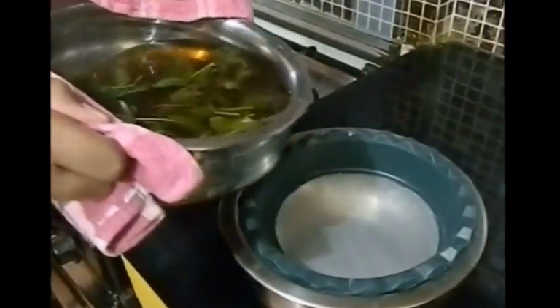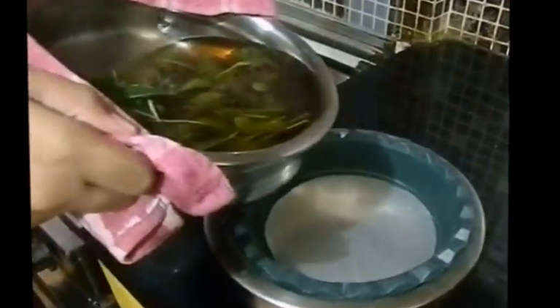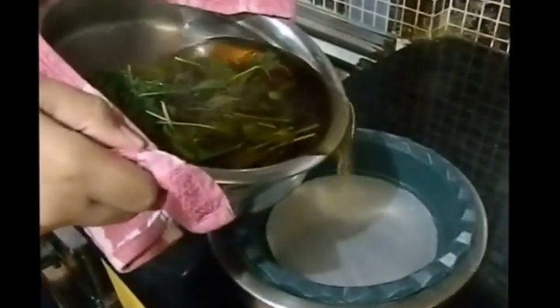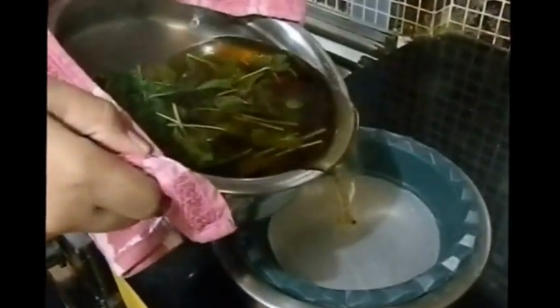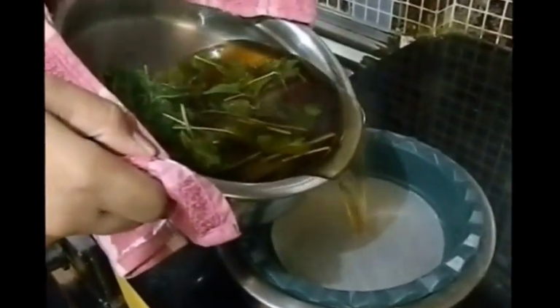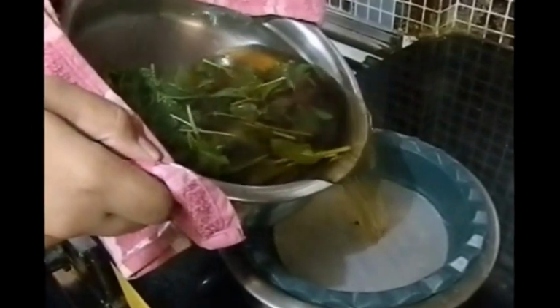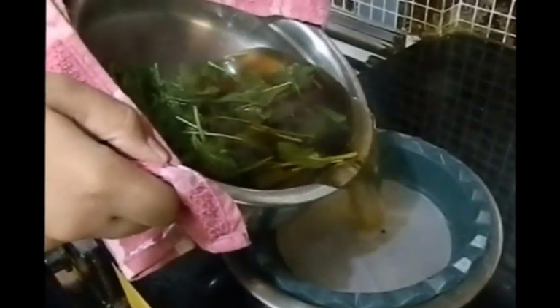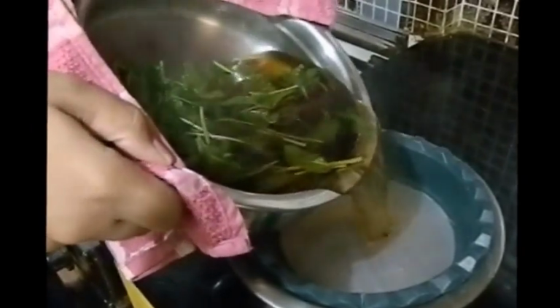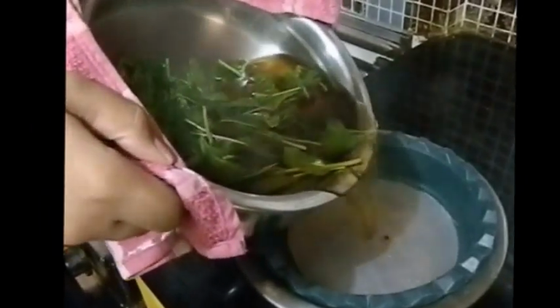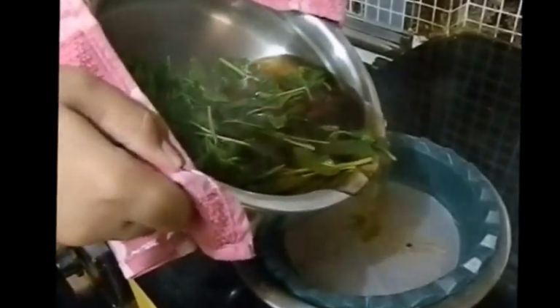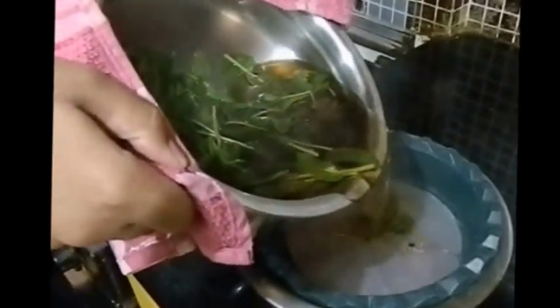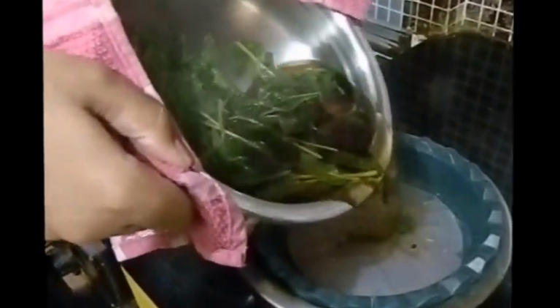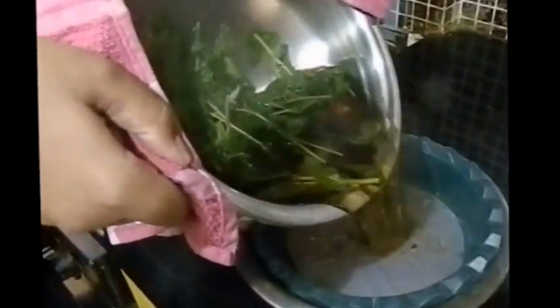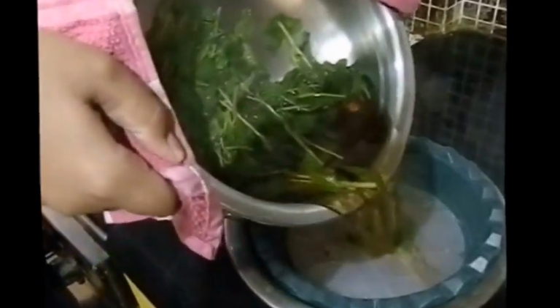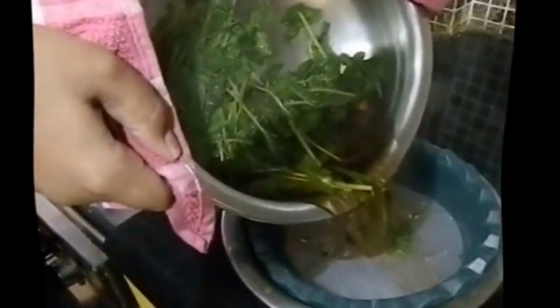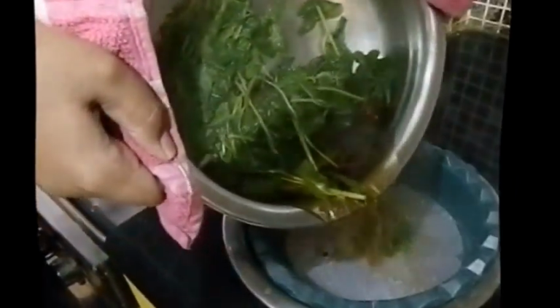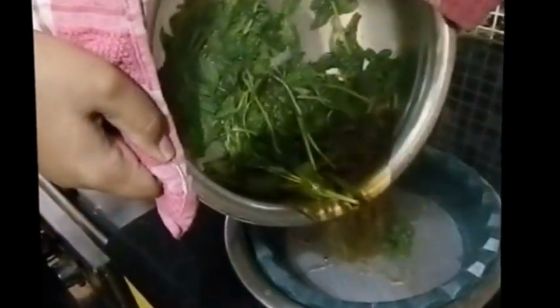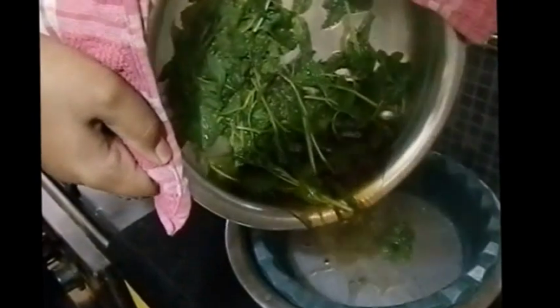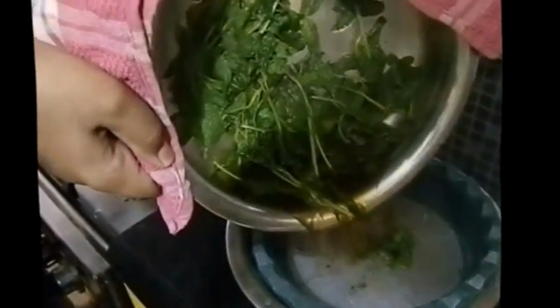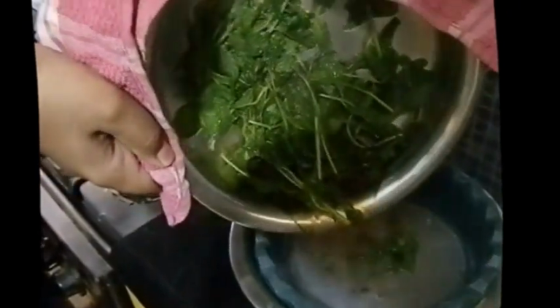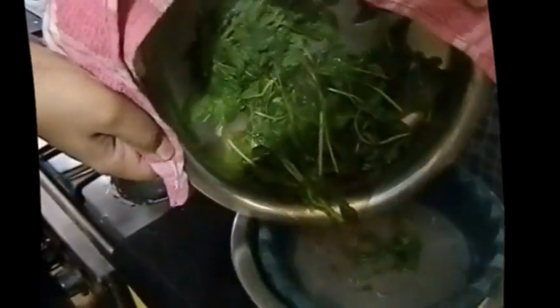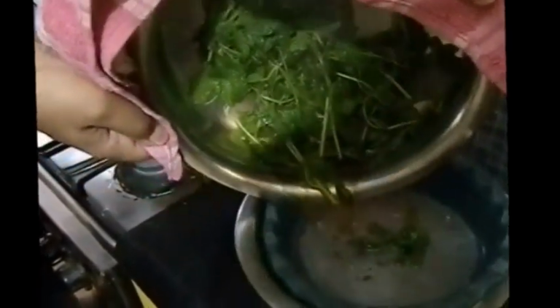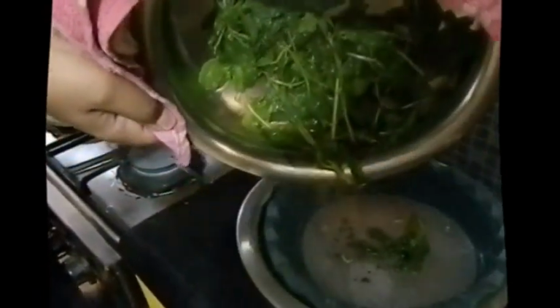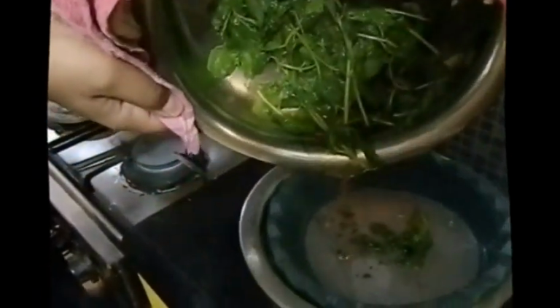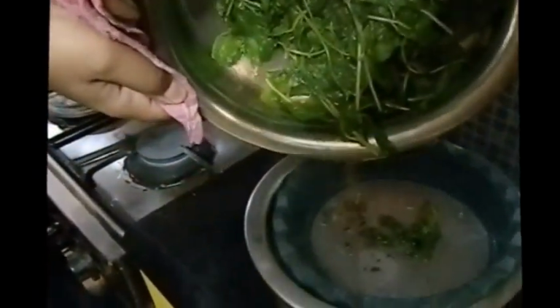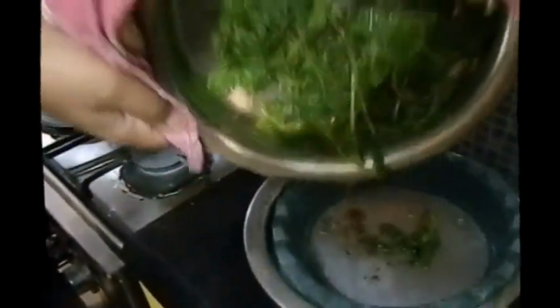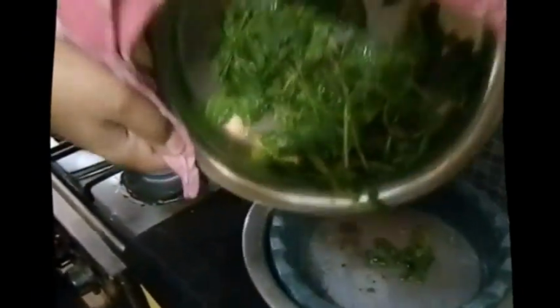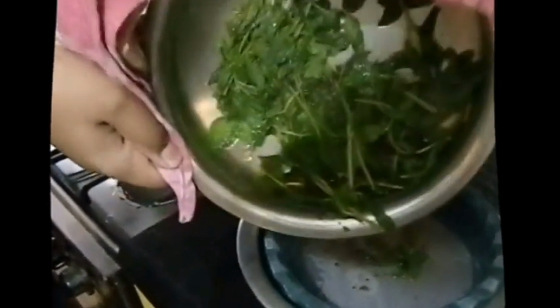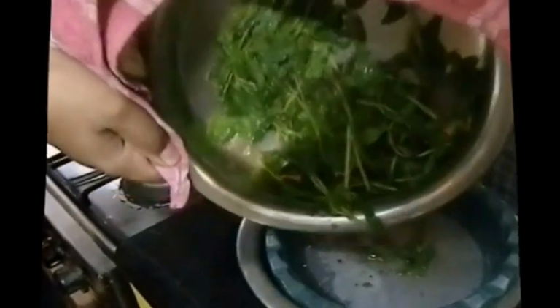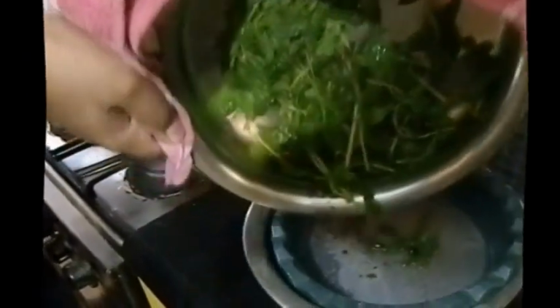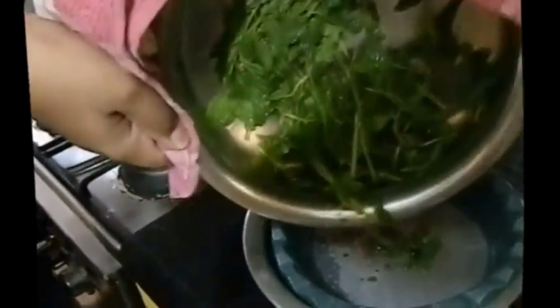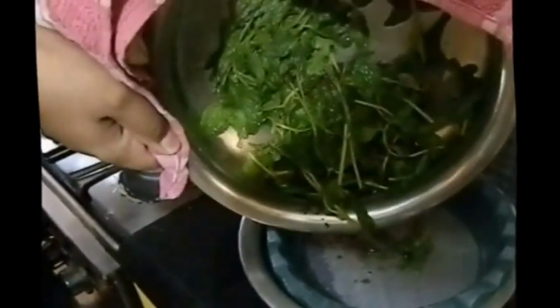Mint leaves are good for digestion — you can always retain them if you like a bite in your iced tea, otherwise you can strain them like I am doing now. We need to let the mixture cool before we refrigerate it.